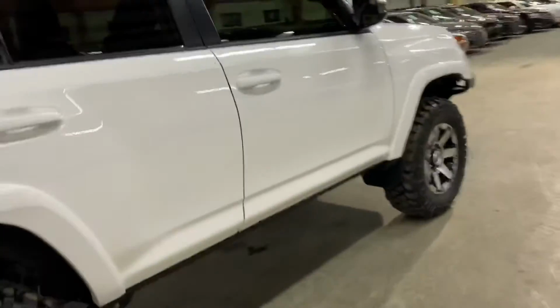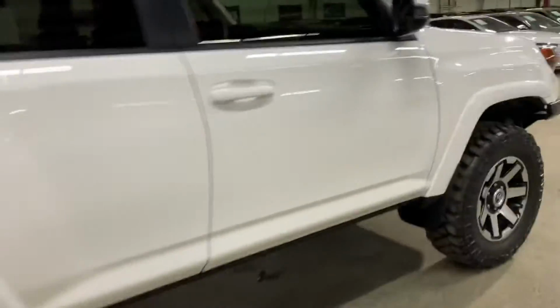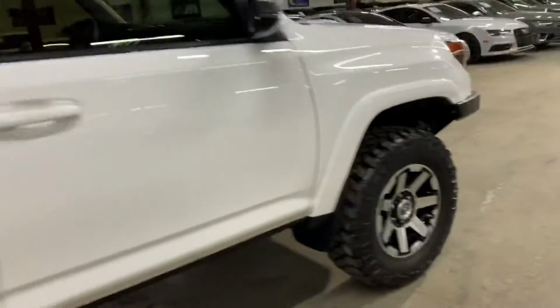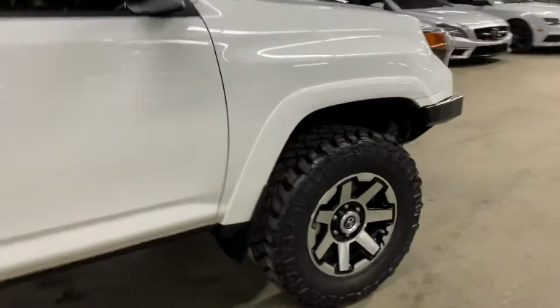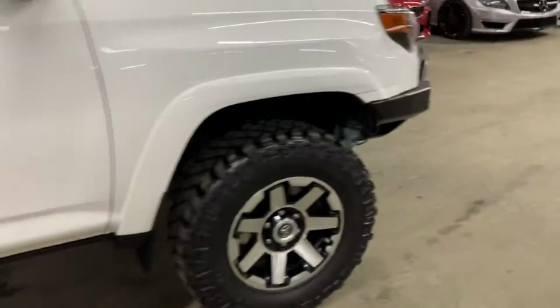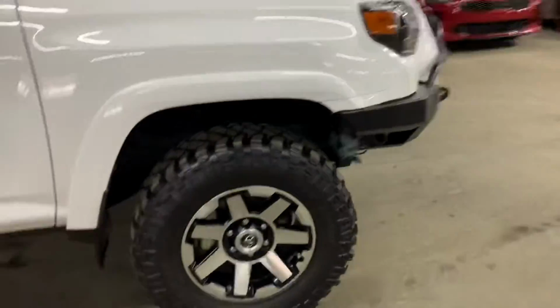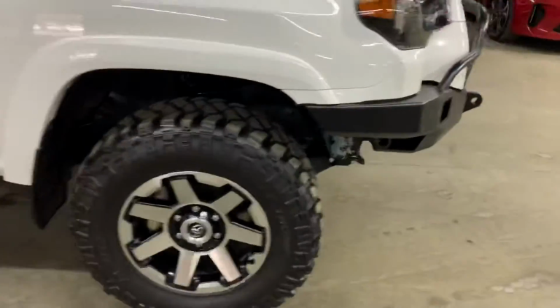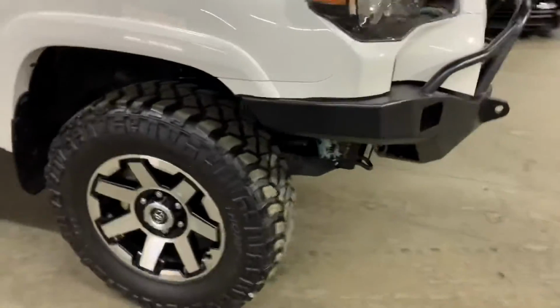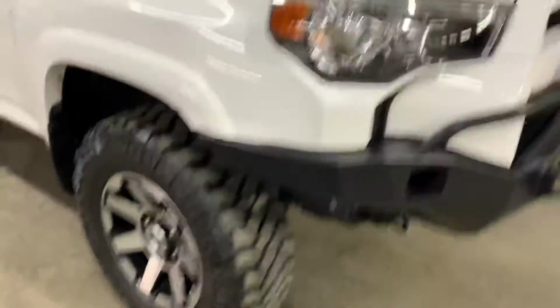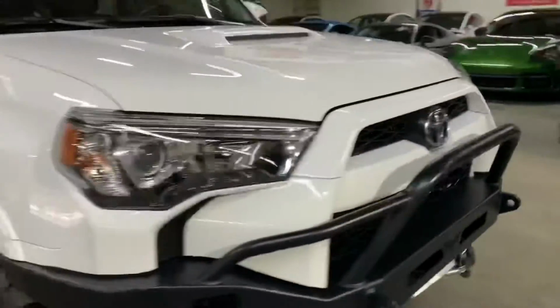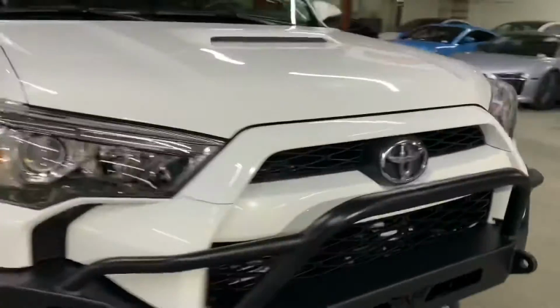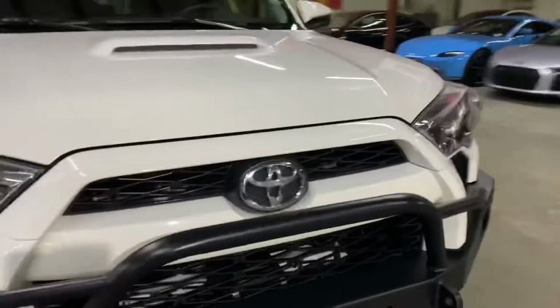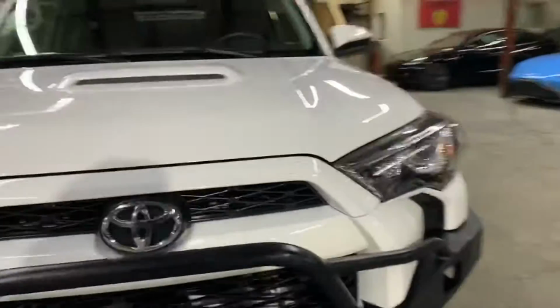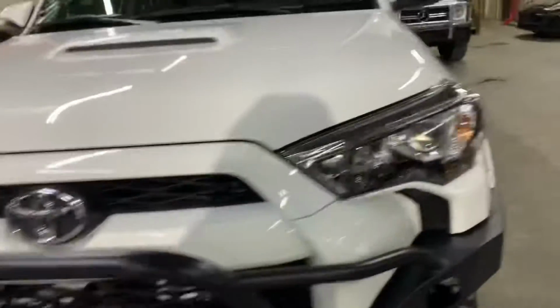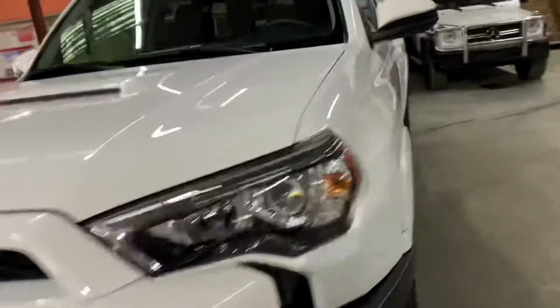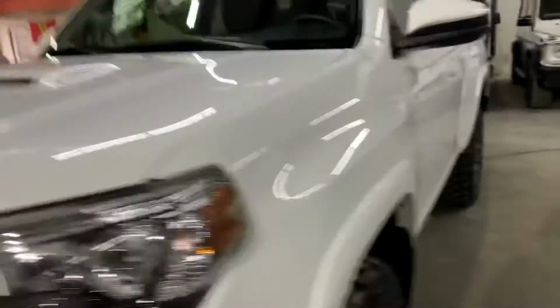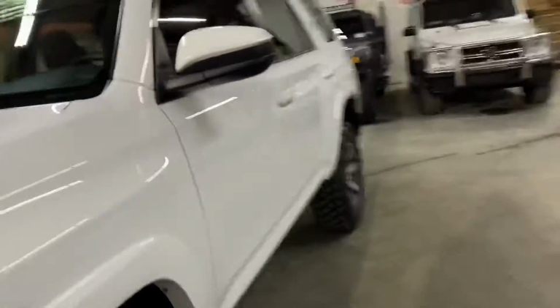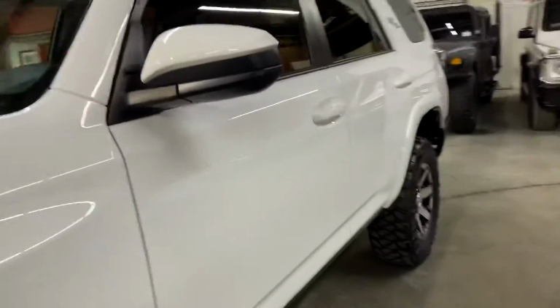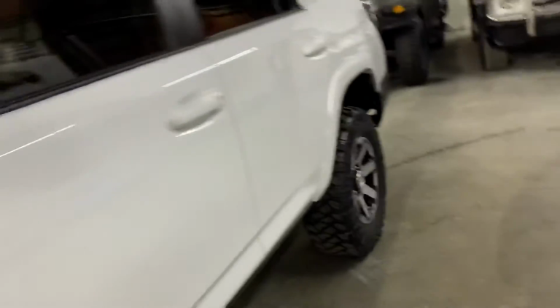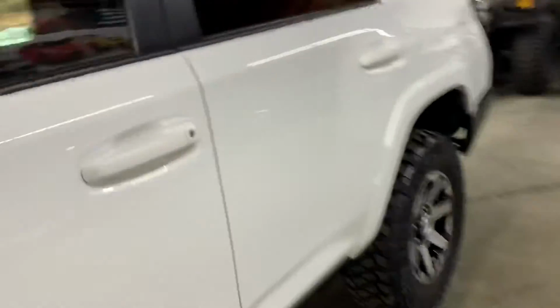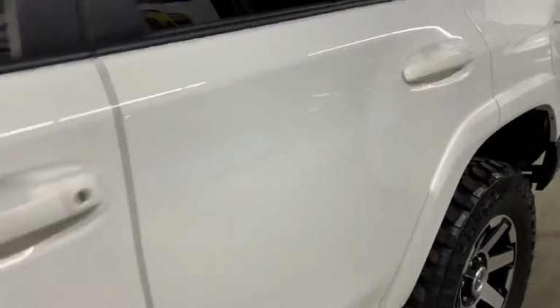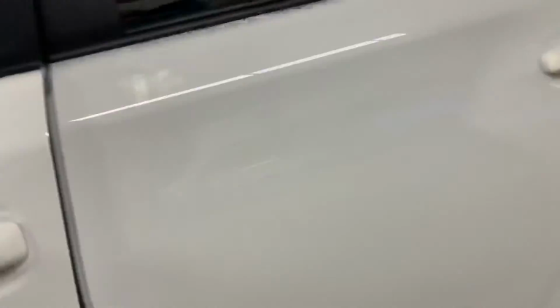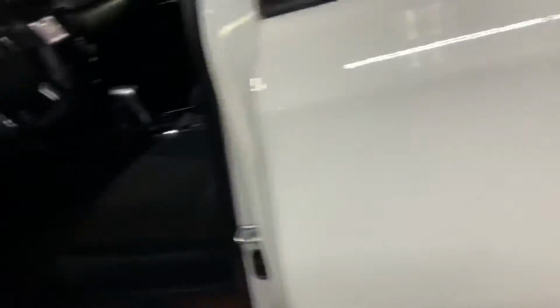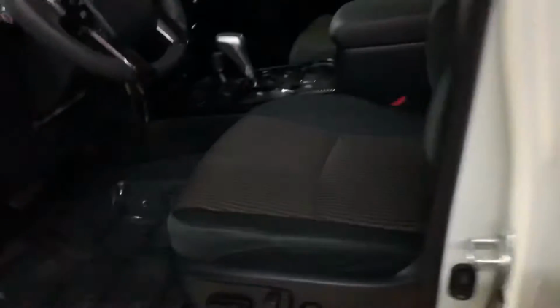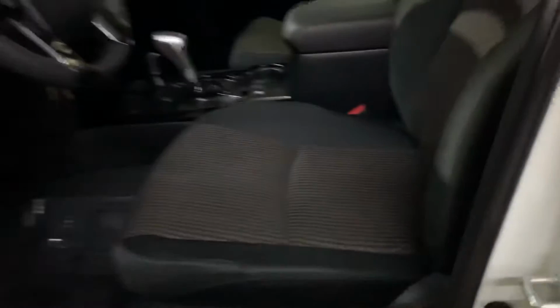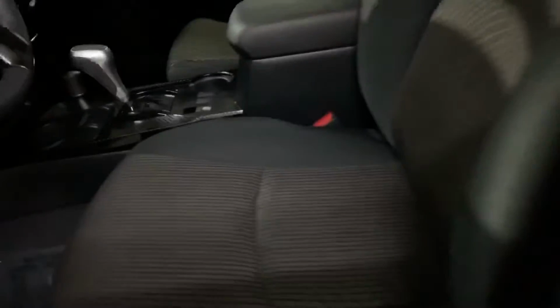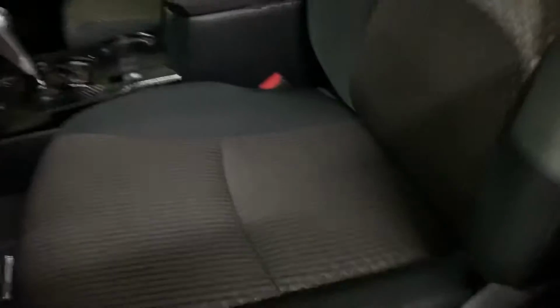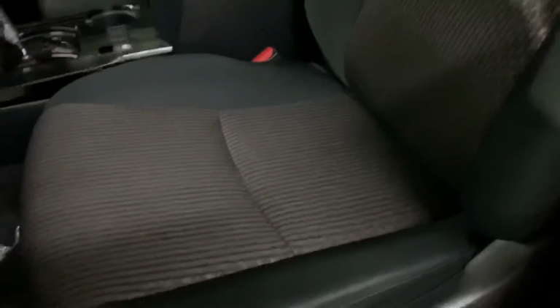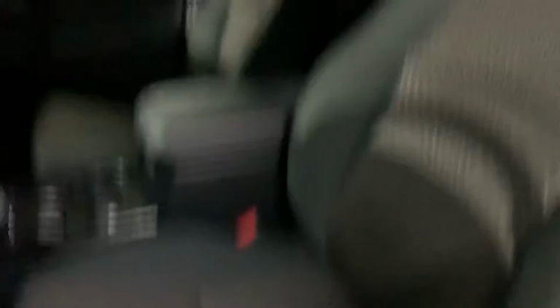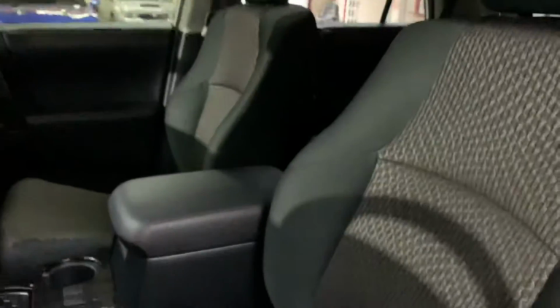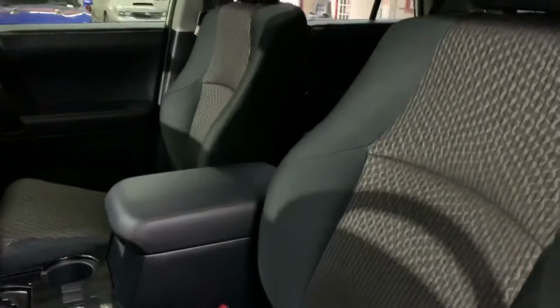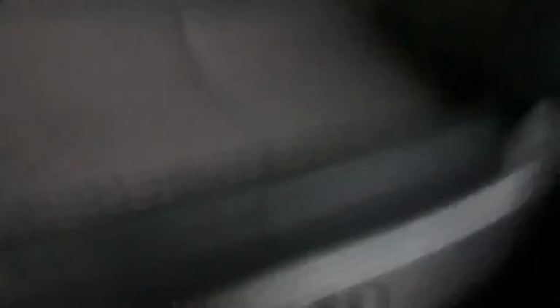Once we finish checking out the interior, we will come back outside and take a closer look at the wheels, headlights, and tail lights. We'll pop the hood open so you can take a look at the engine. It's a beautiful, nice SUV. The interior is going to be clothed, blacked out, and in pretty good shape, pretty good condition.